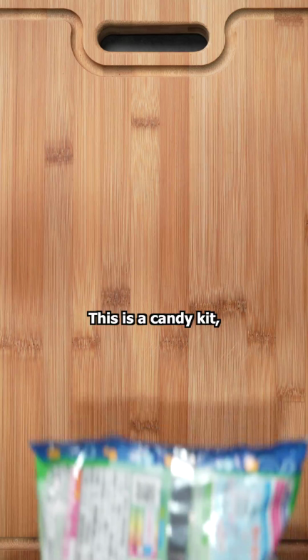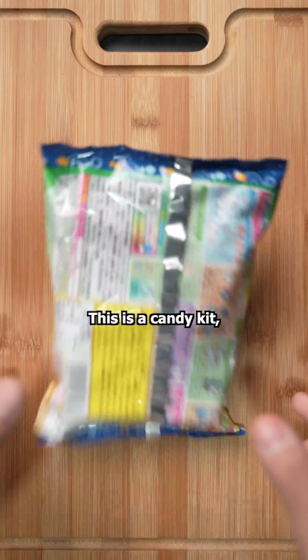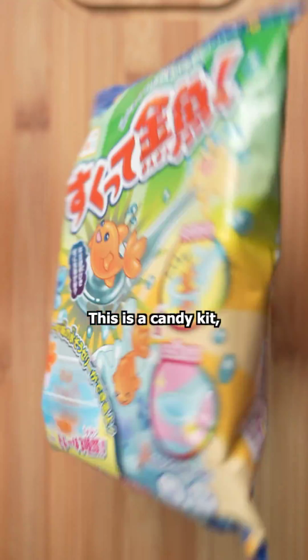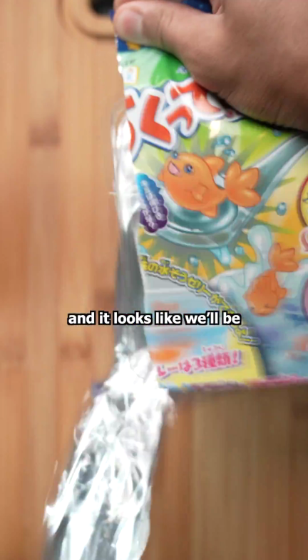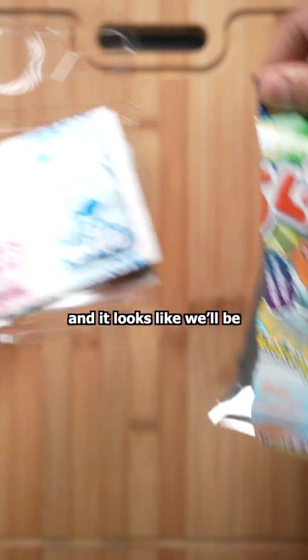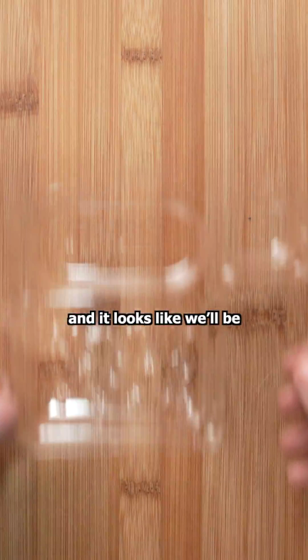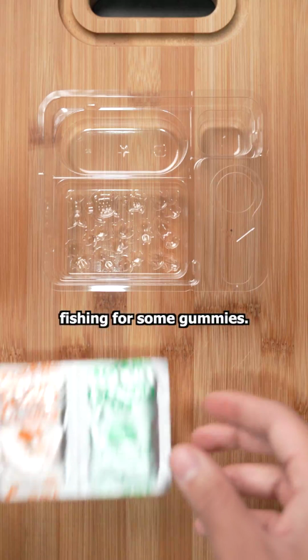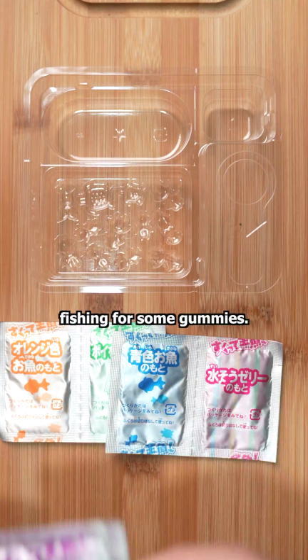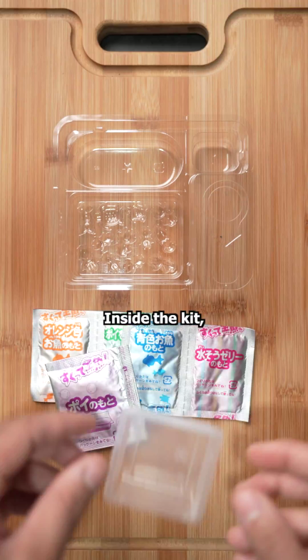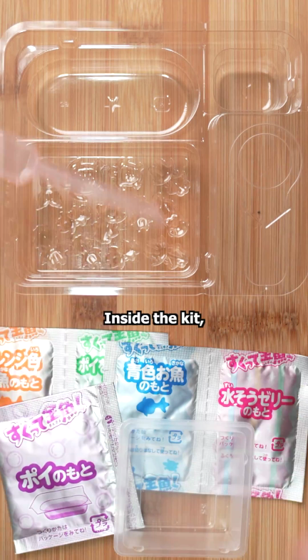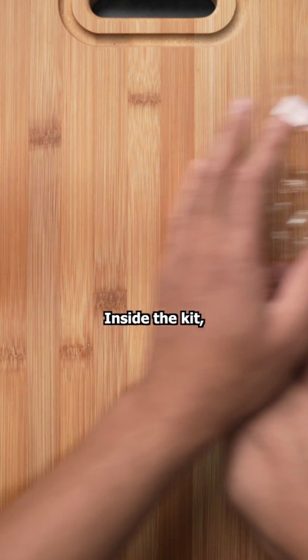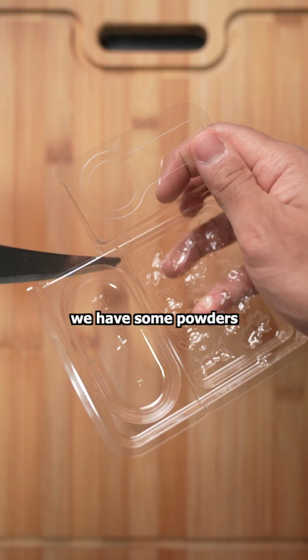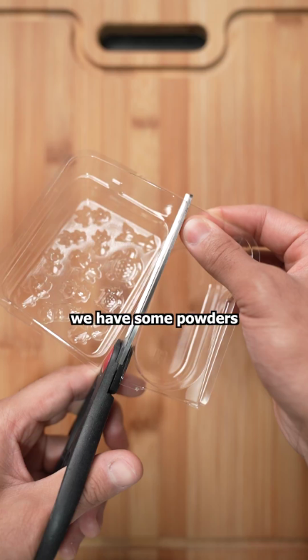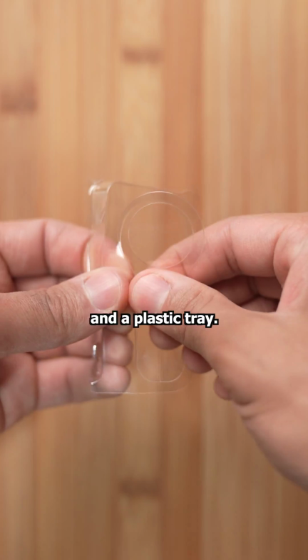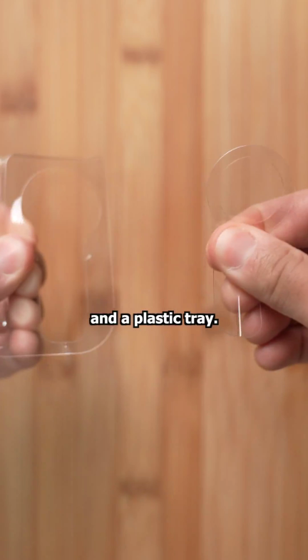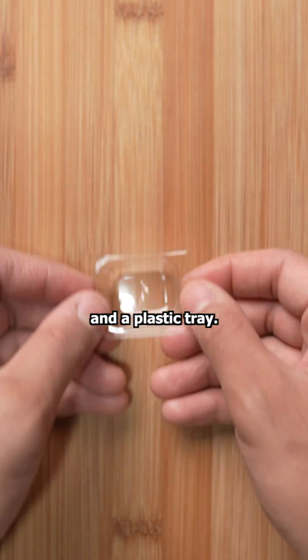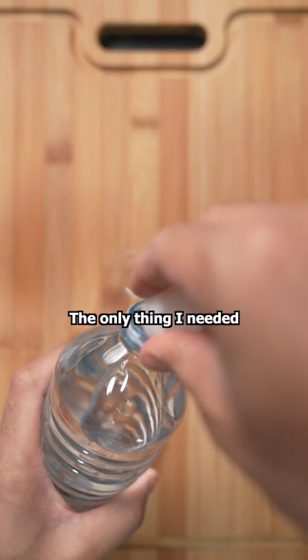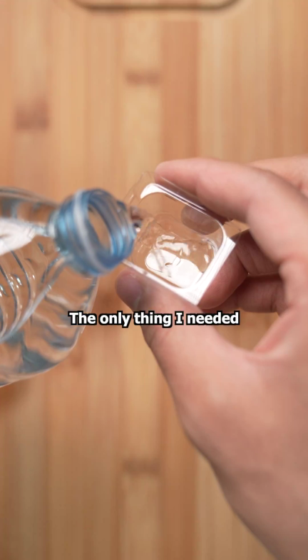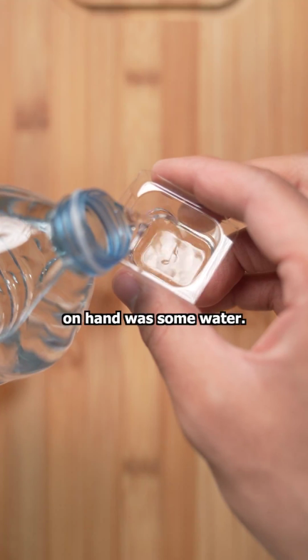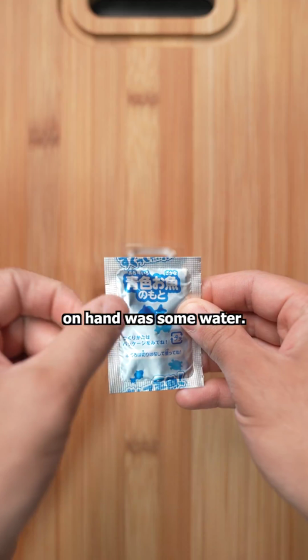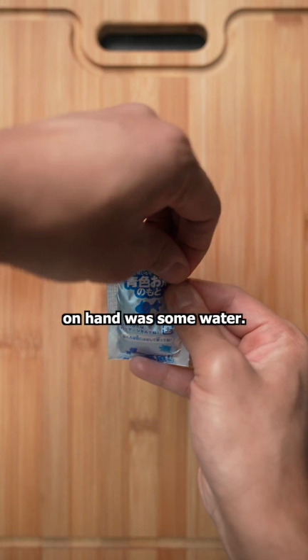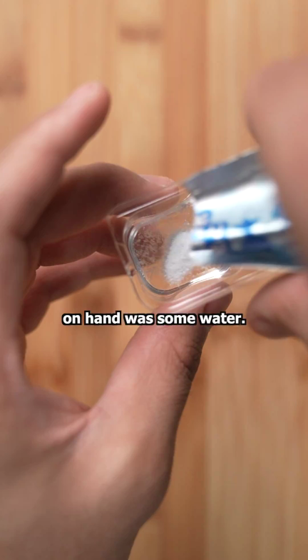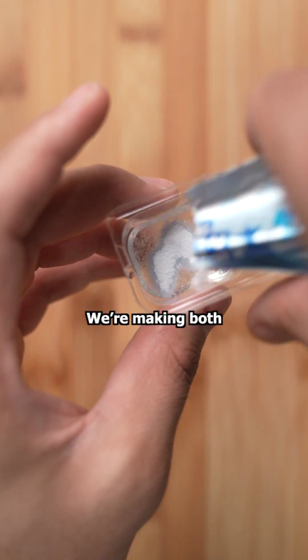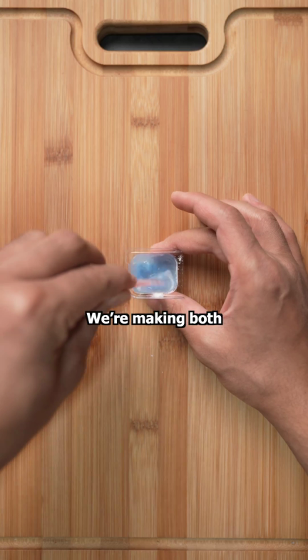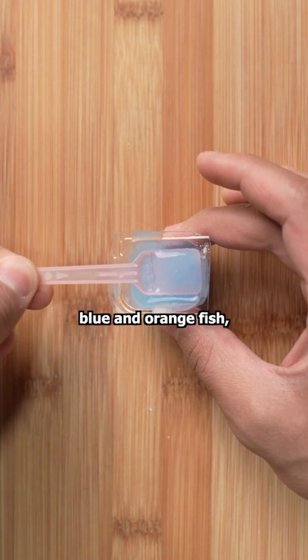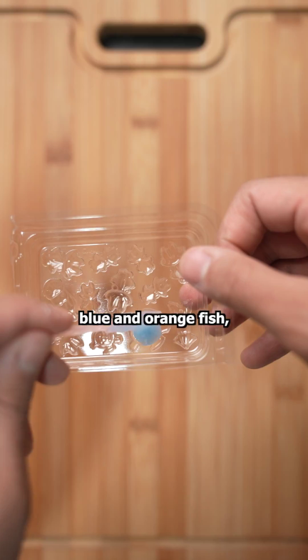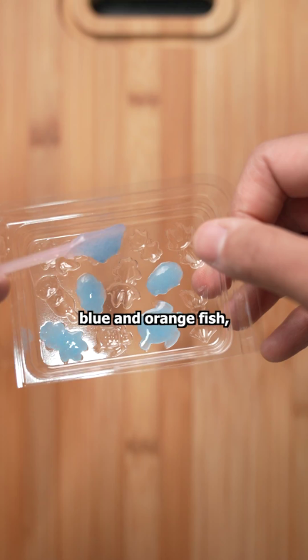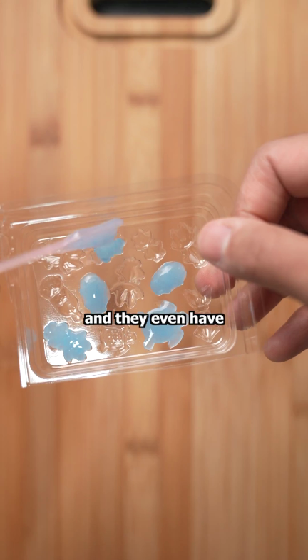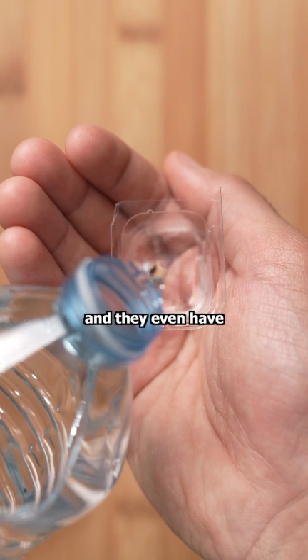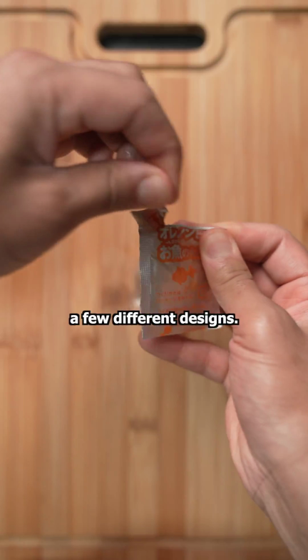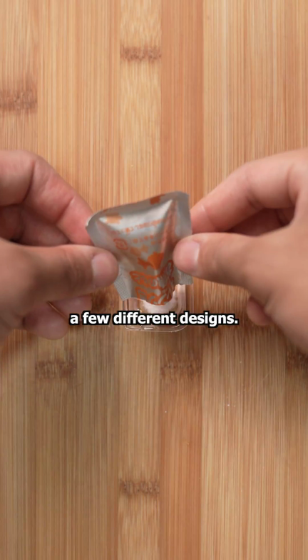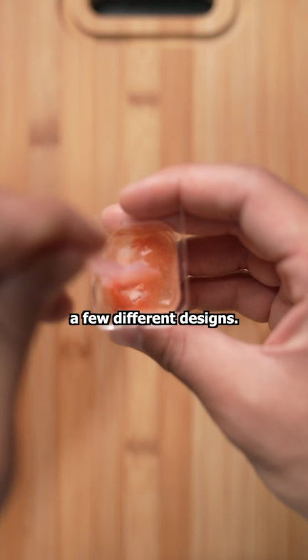This is a candy kit, and it looks like we'll be fishing for some gummies. Inside the kit, we have some powders and a plastic tray. The only thing I needed on hand was some water. We're making both blue and orange fish, and they even had a few different designs.